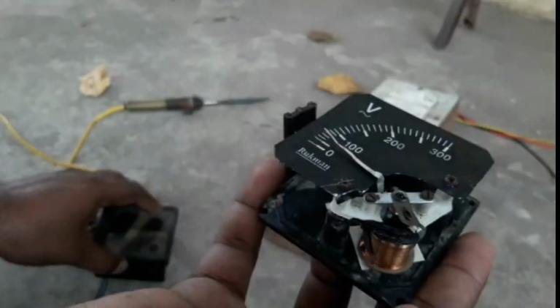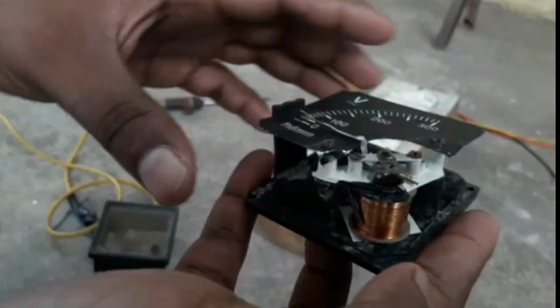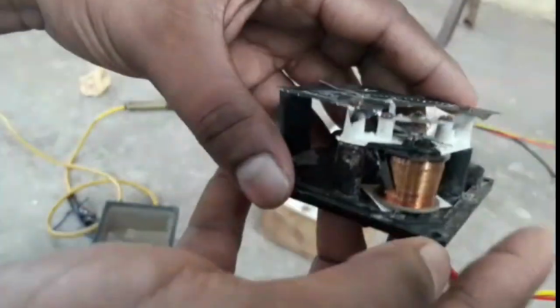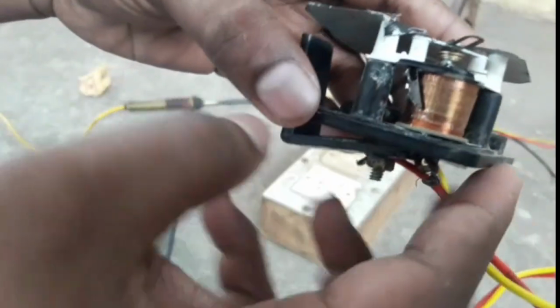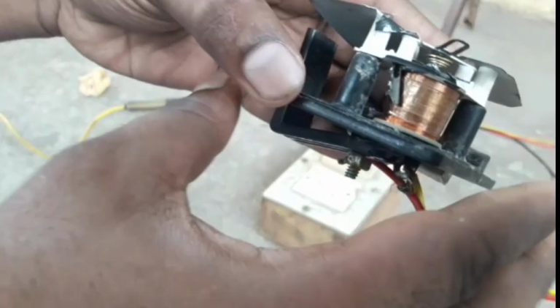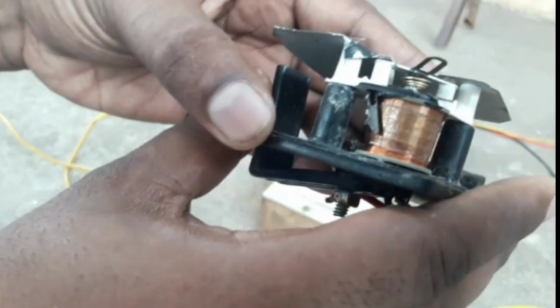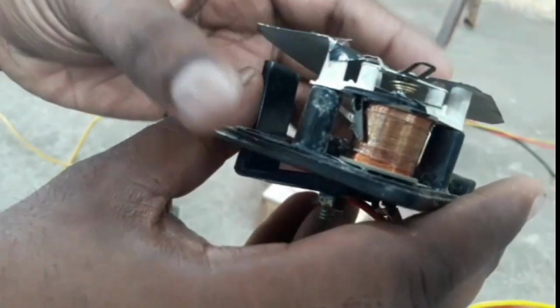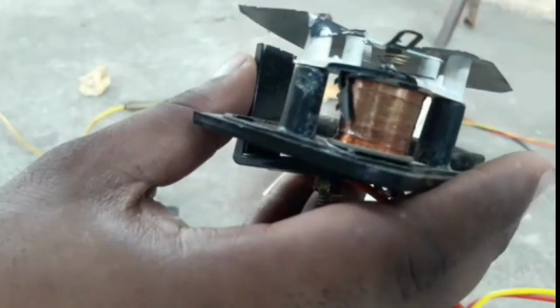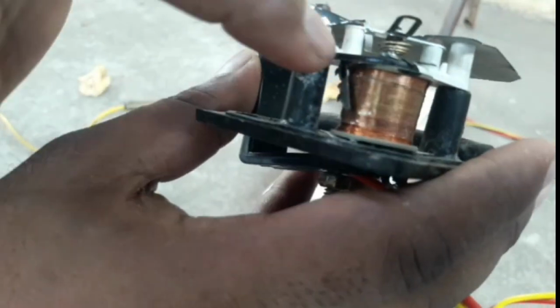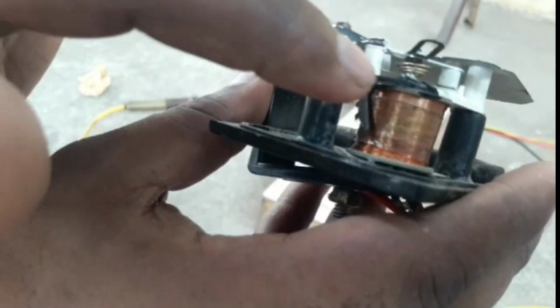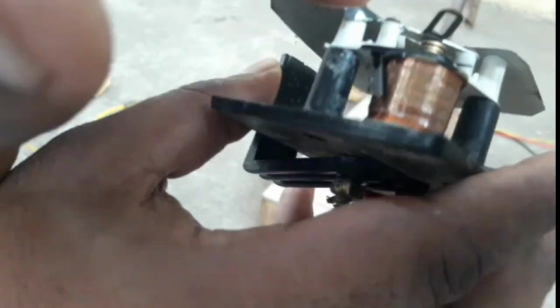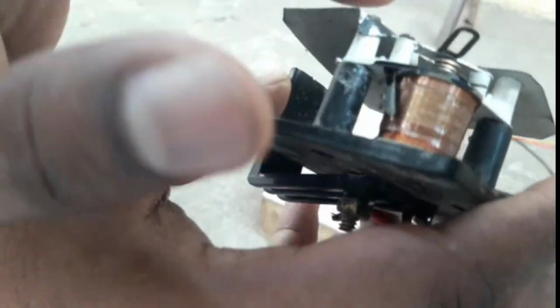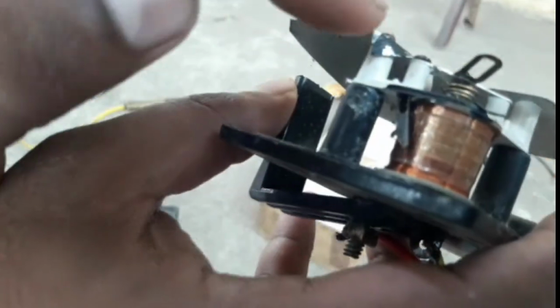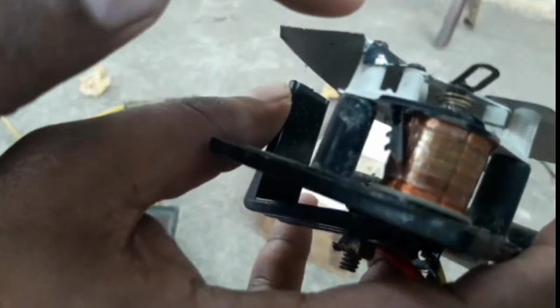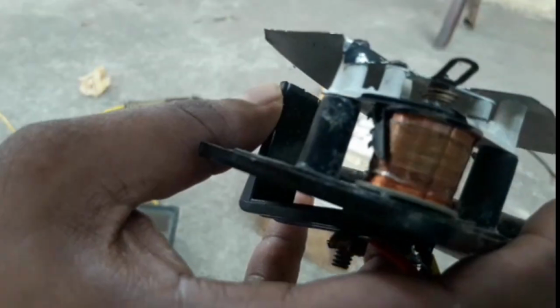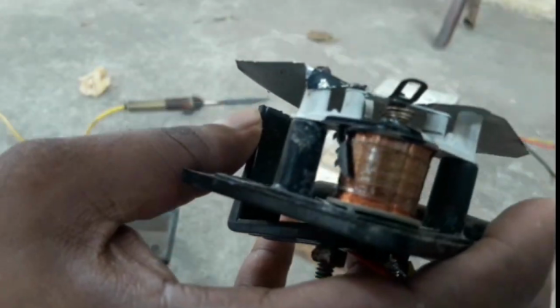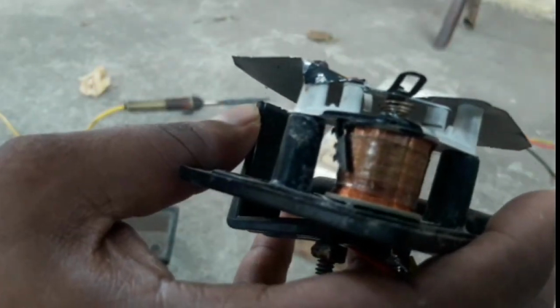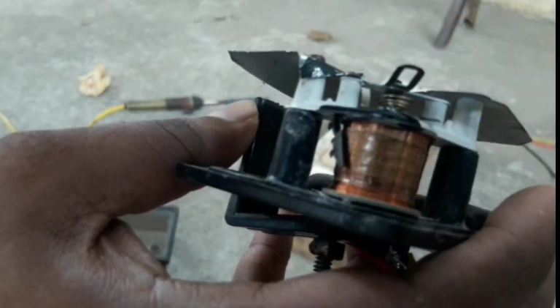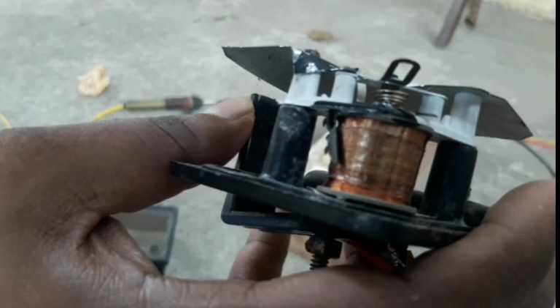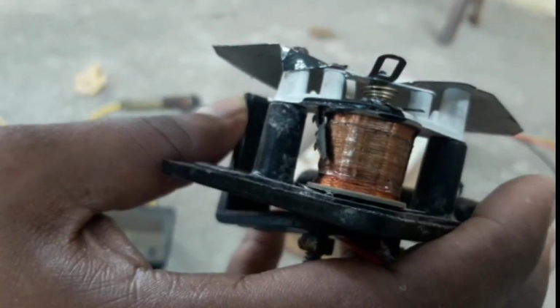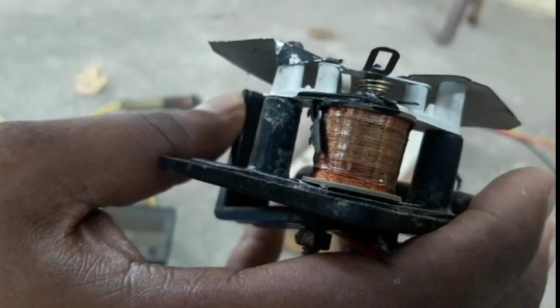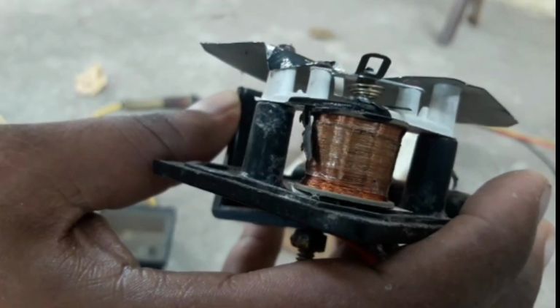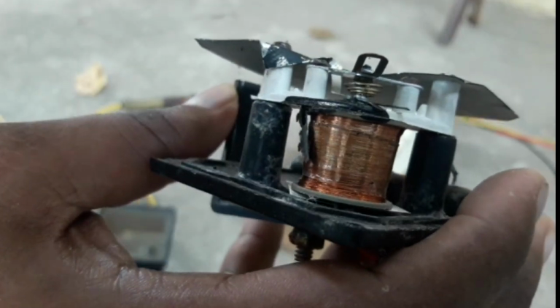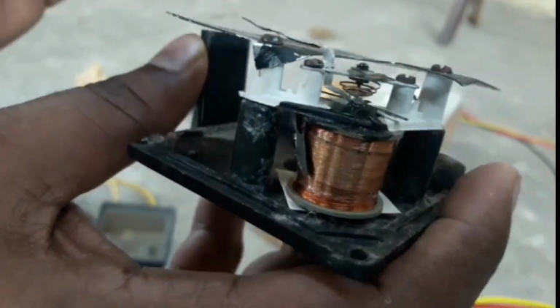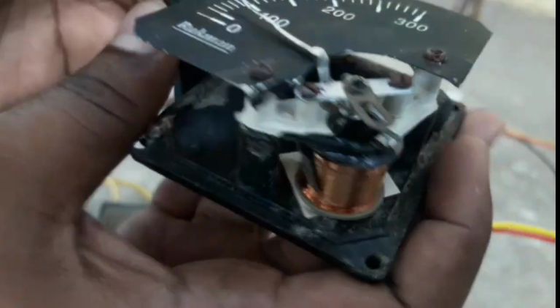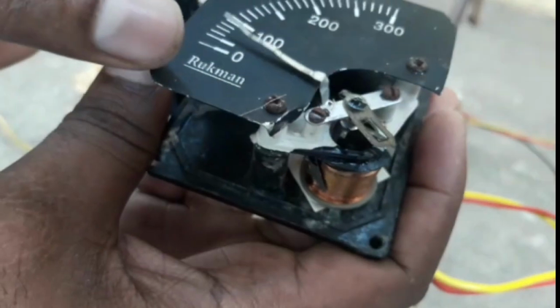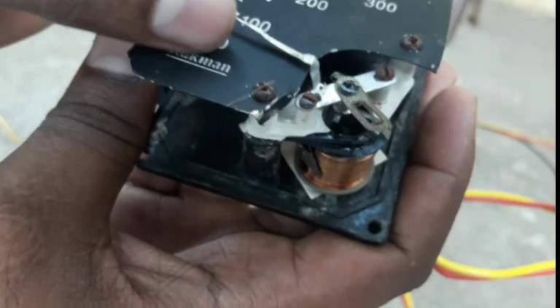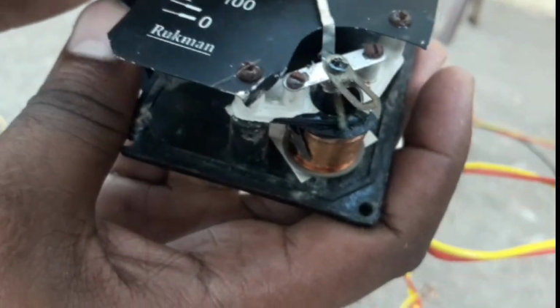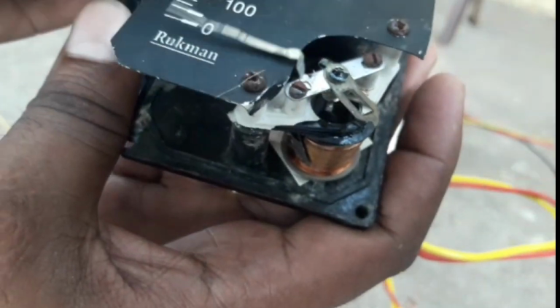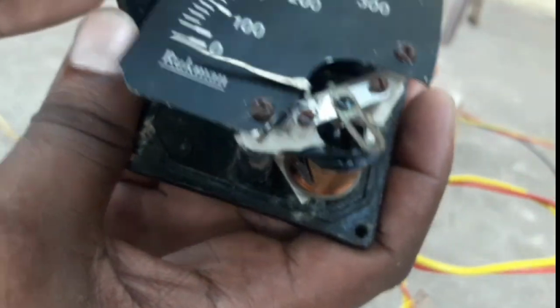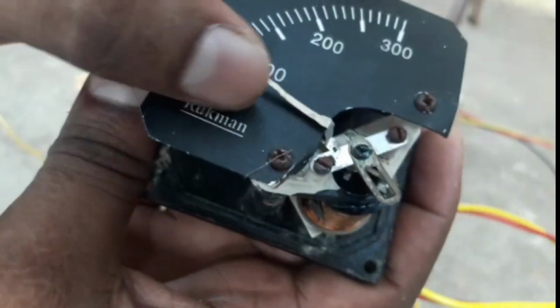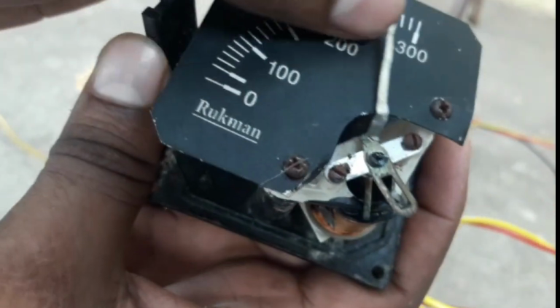If you have a meter, you can work the coil. The magnetic field operates within the meter. This is the analog meter, and the coil can carry full voltage.